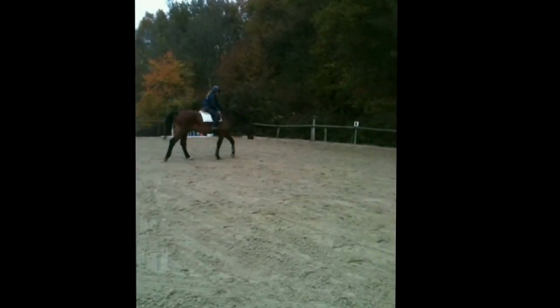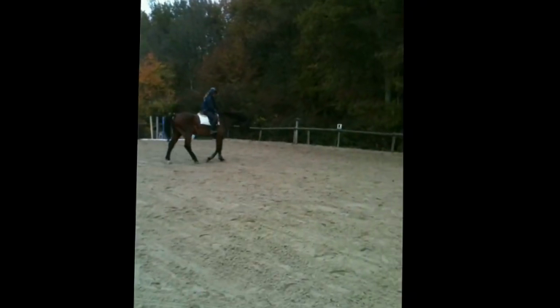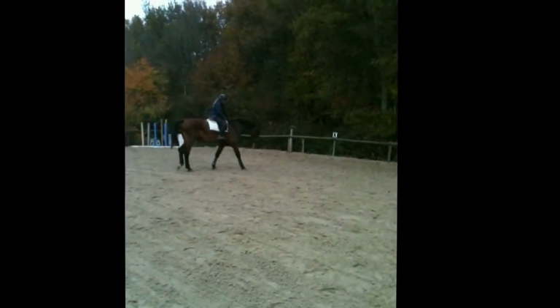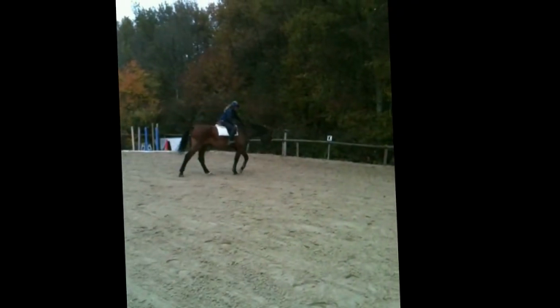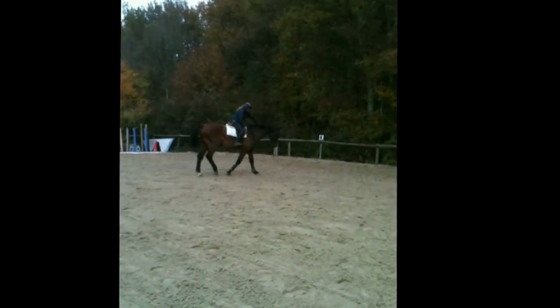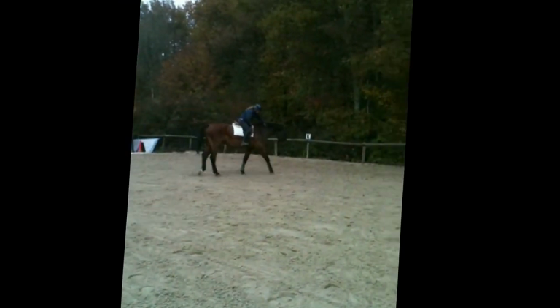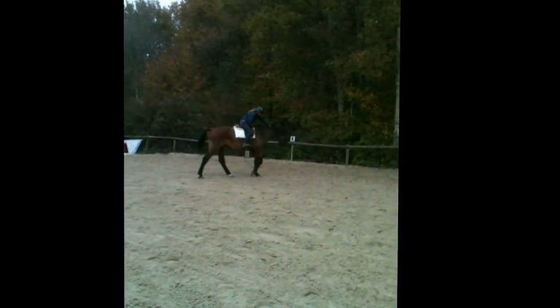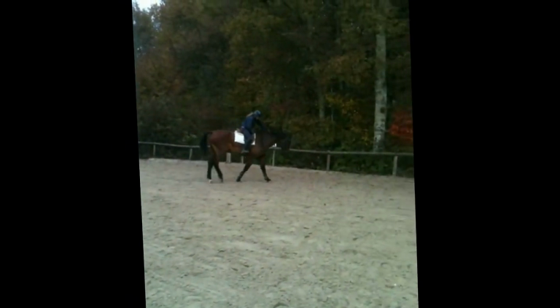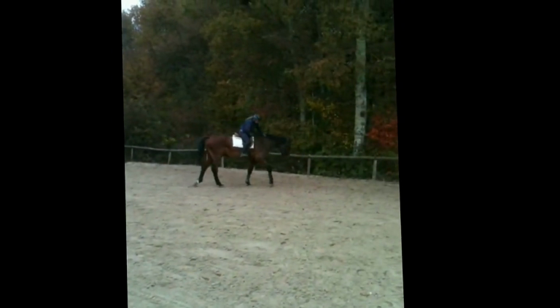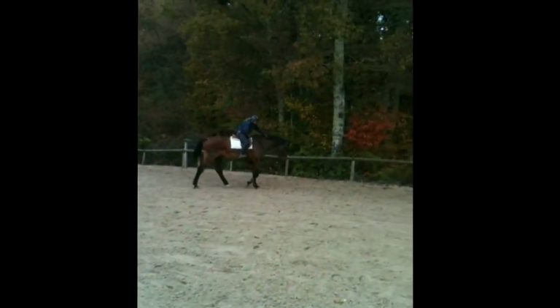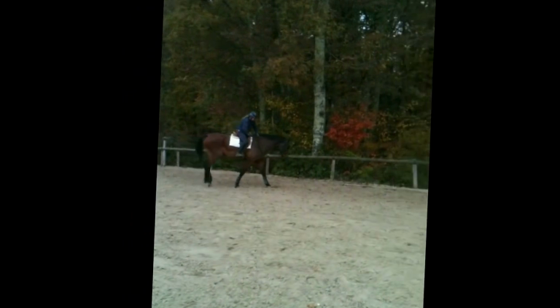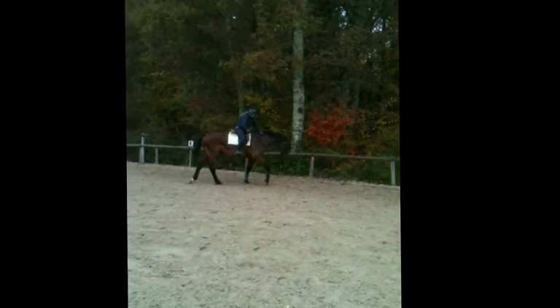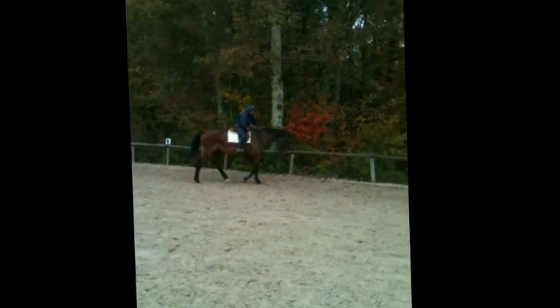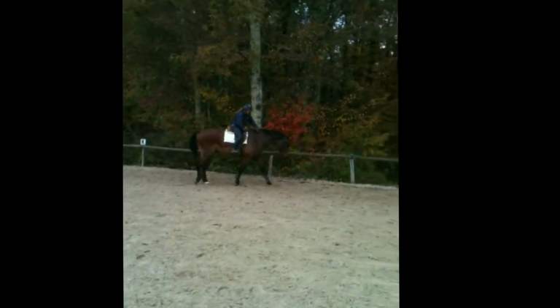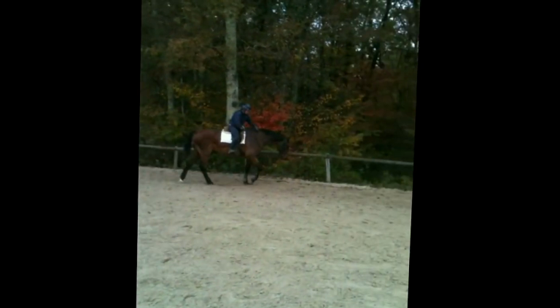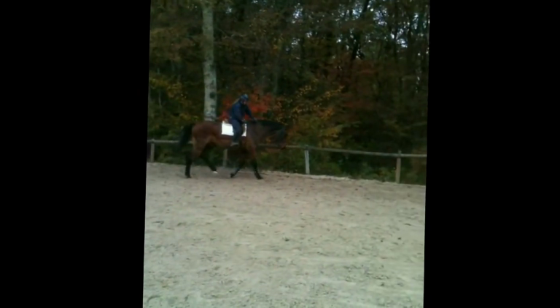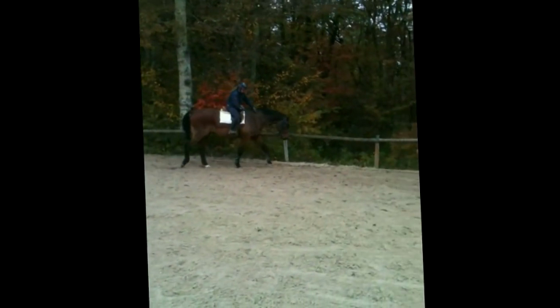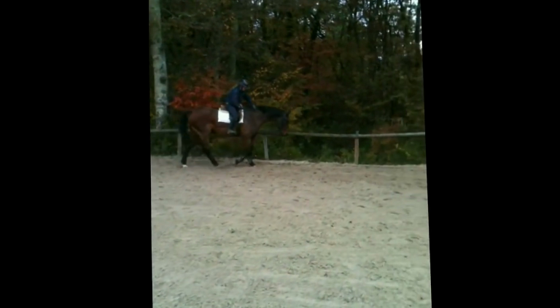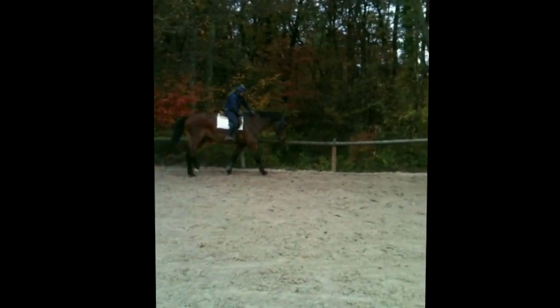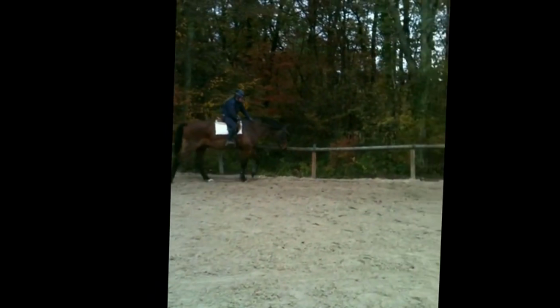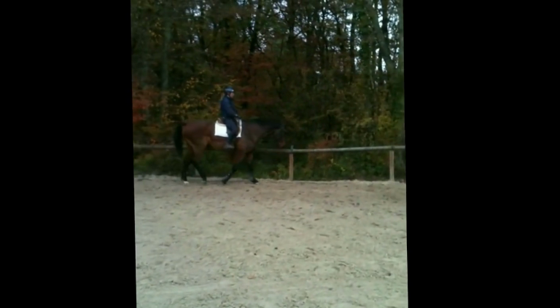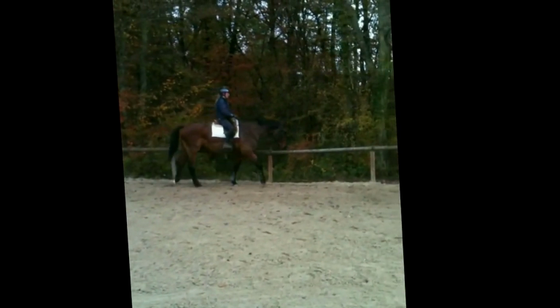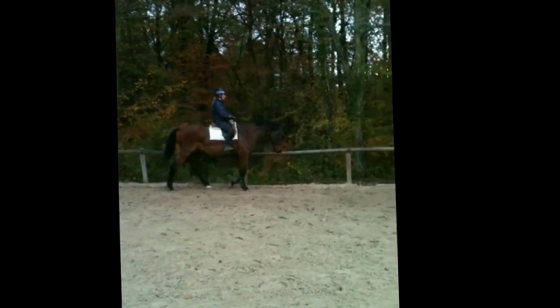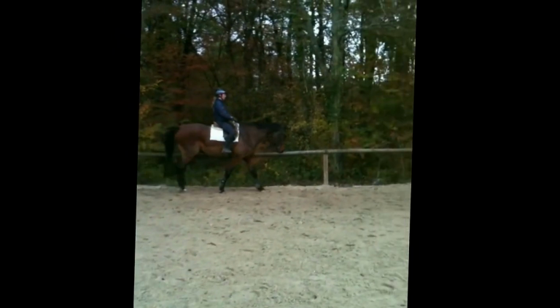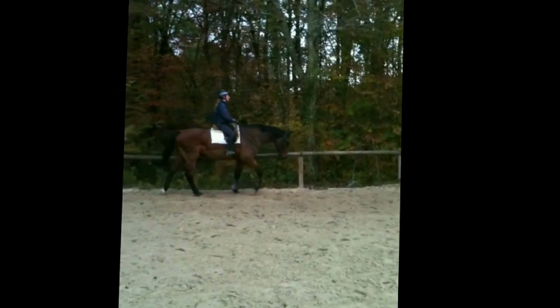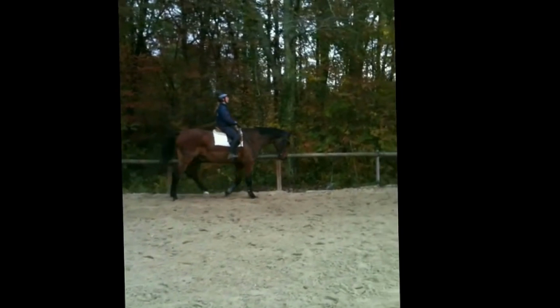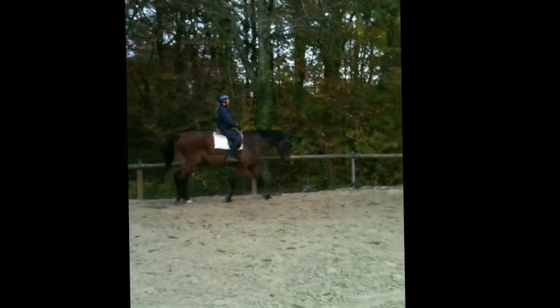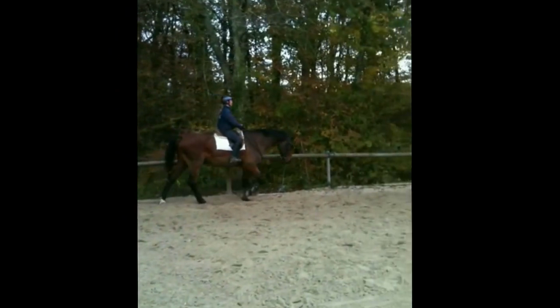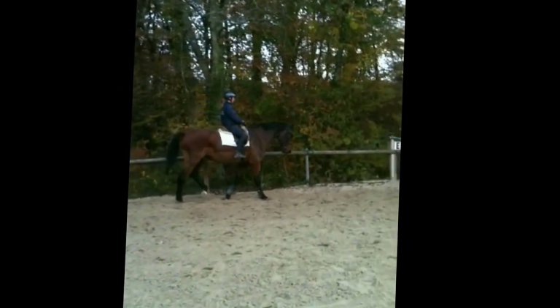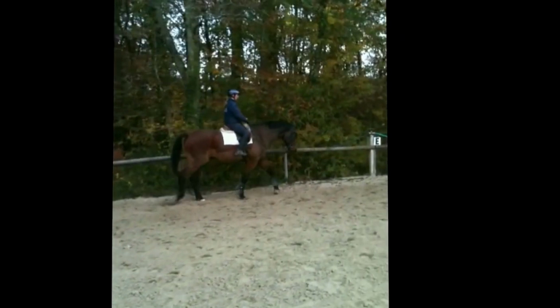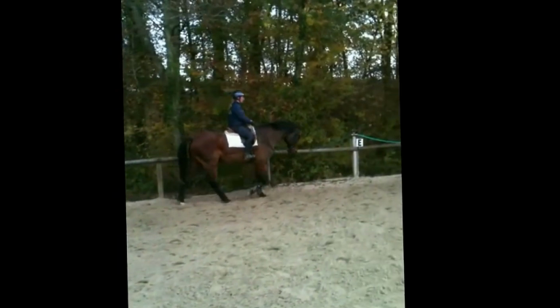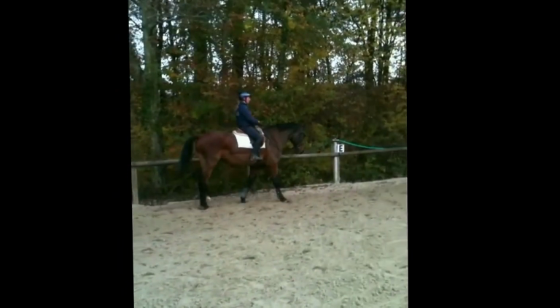It's always good to see the horse have a good stretch after work. The bungee allows the horse to stretch down and forward absolutely as much as he wants to. This shows that the horse has used his back and is very comfortable working in the bungee.